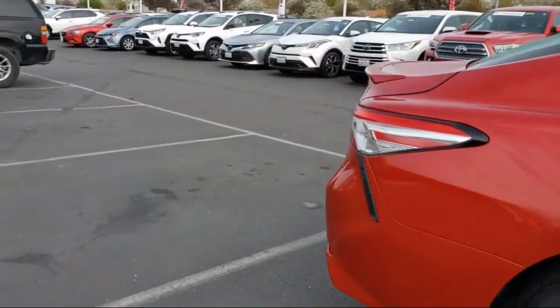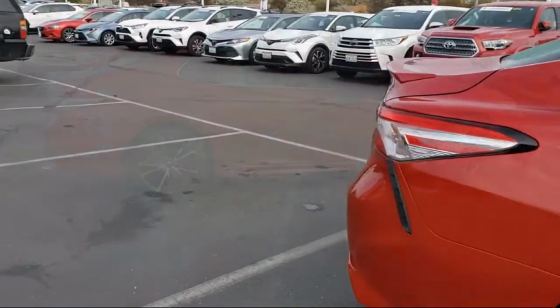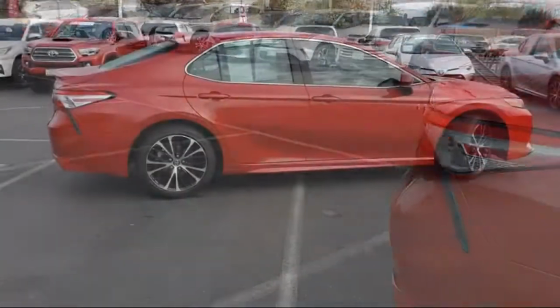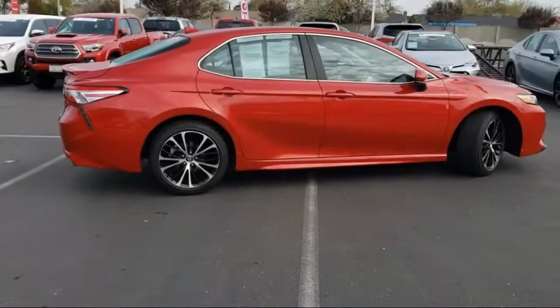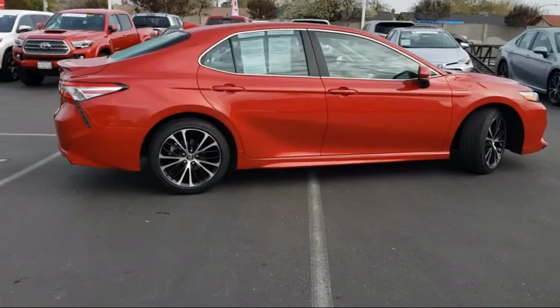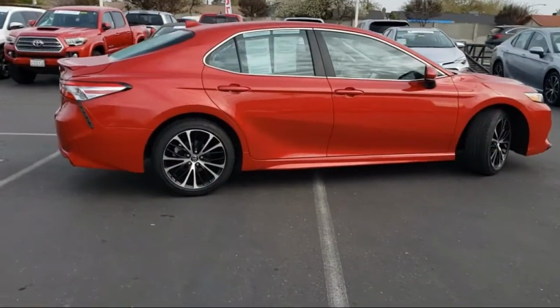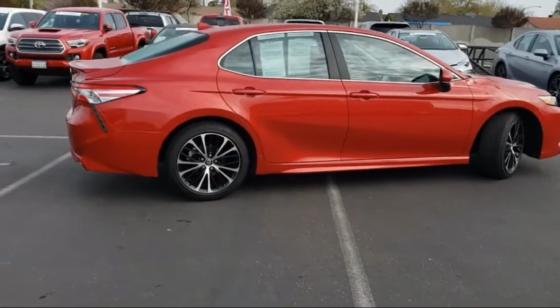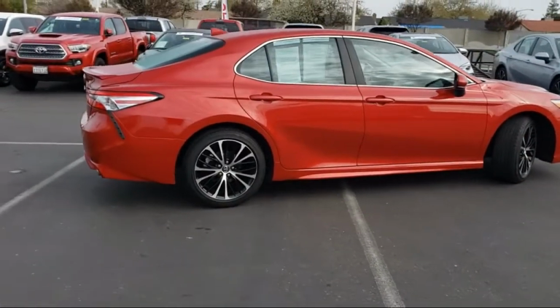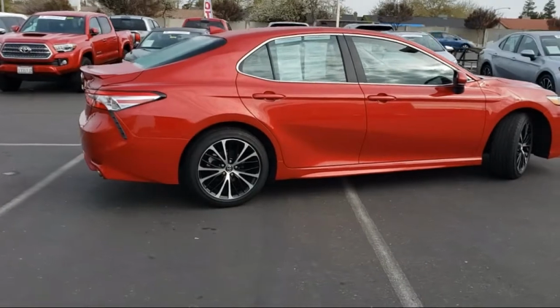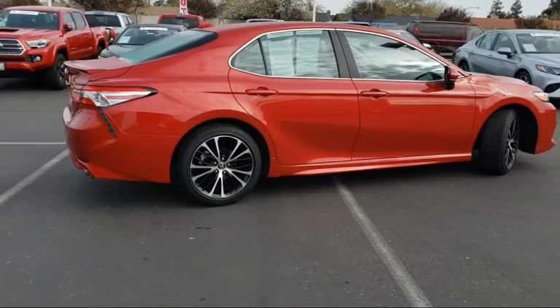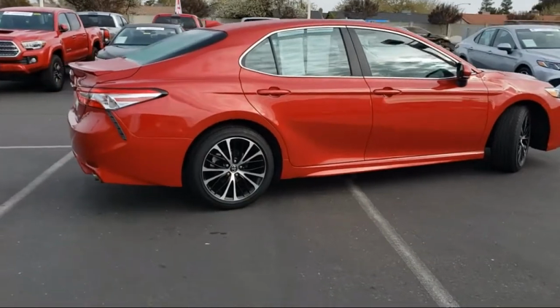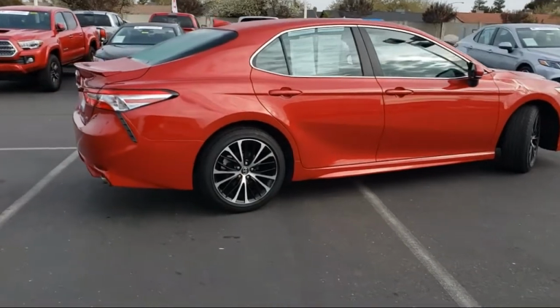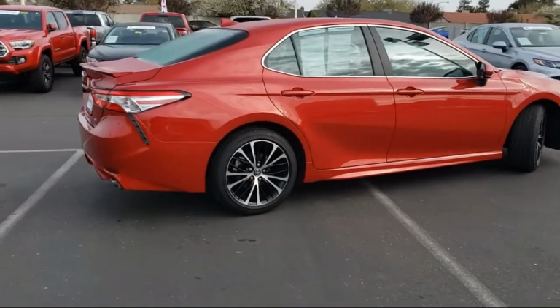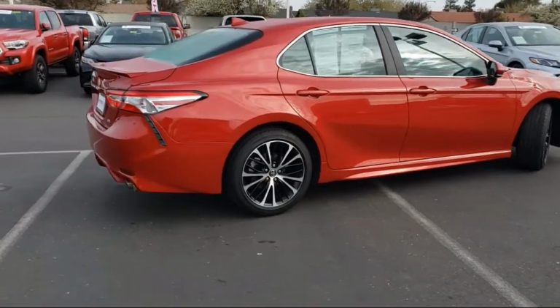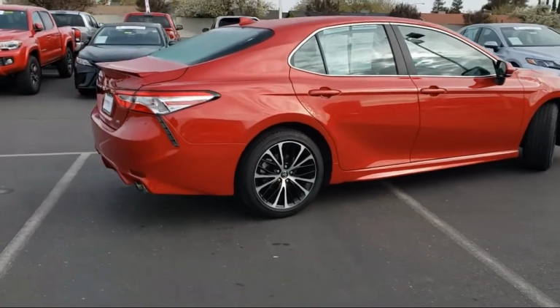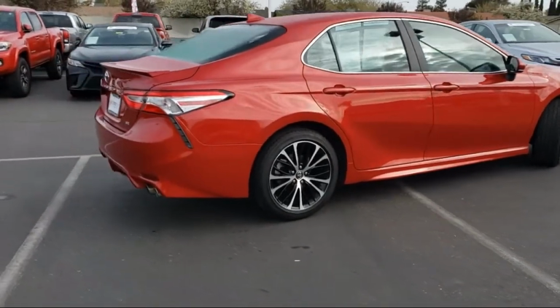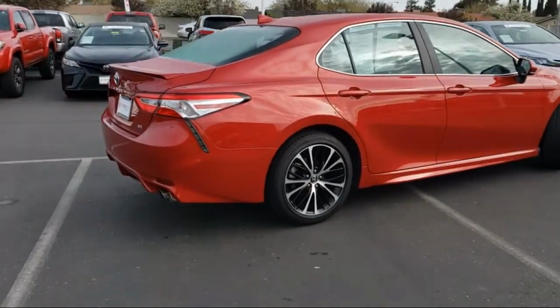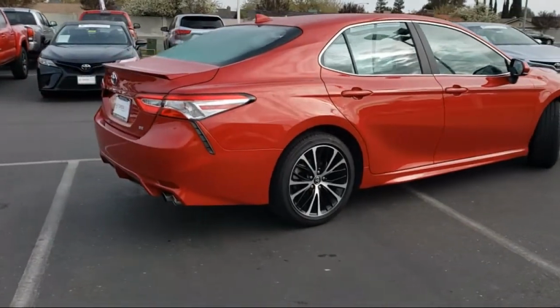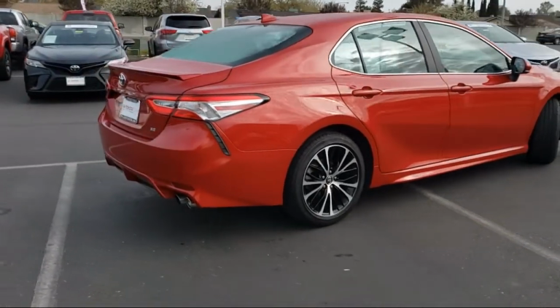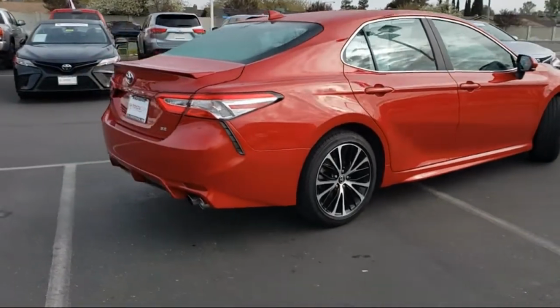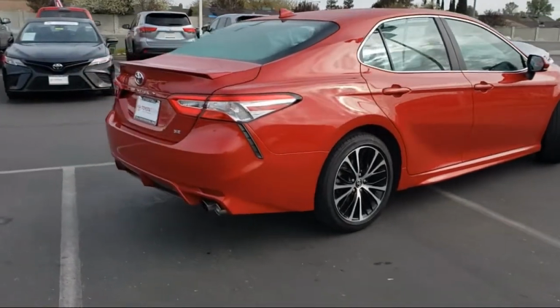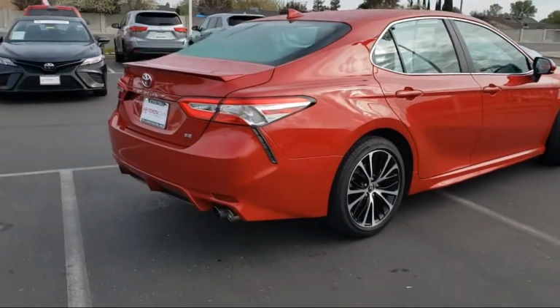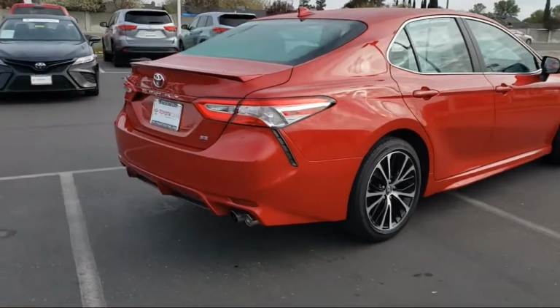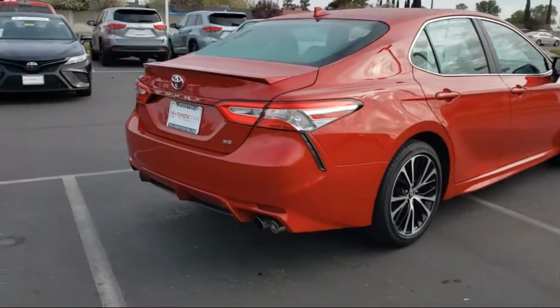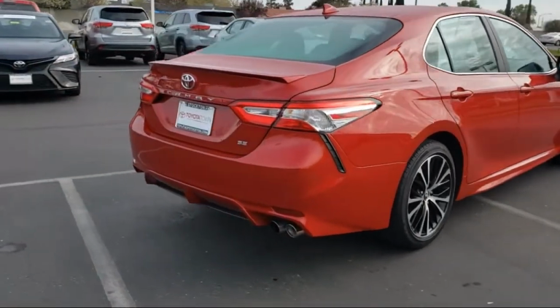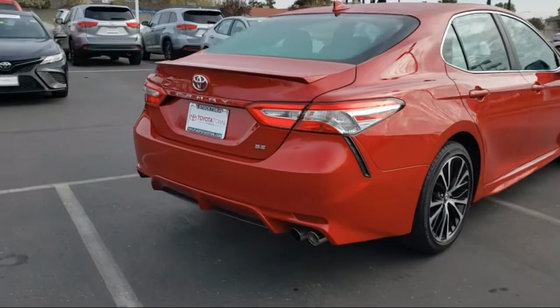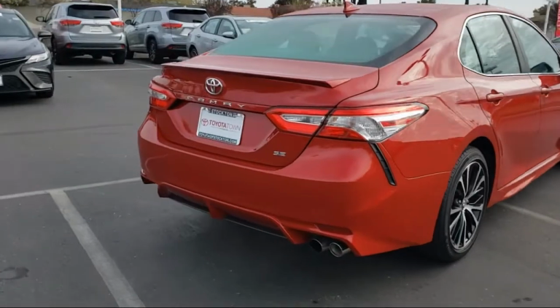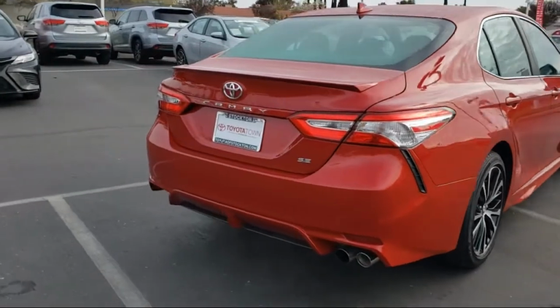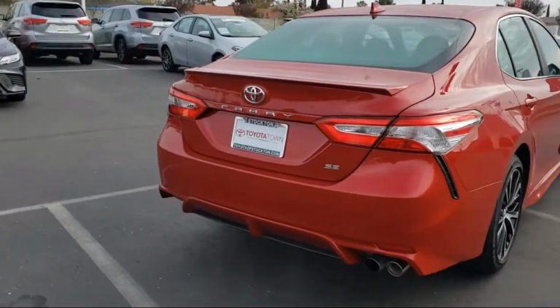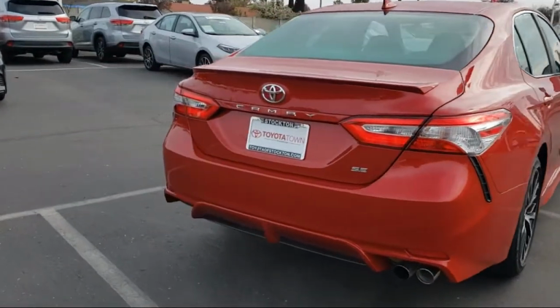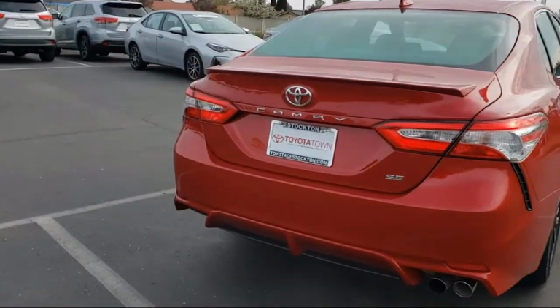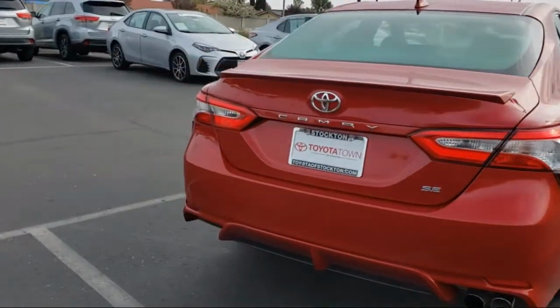Additional features include automatic headlights, rear view camera, tire pressure monitoring system, air conditioning, and less than 25,000 miles on the odometer.